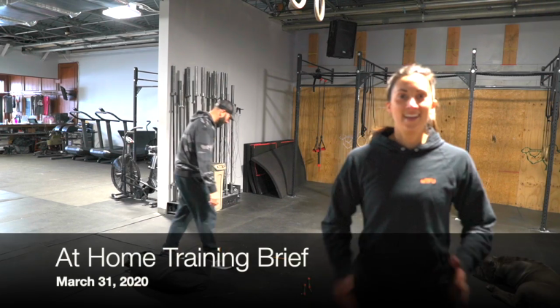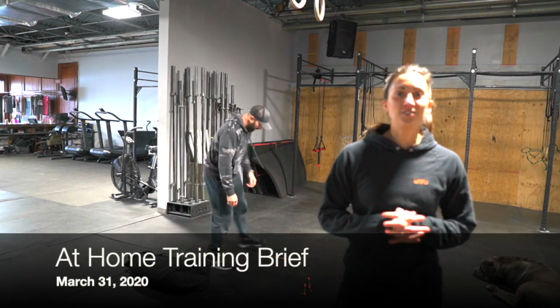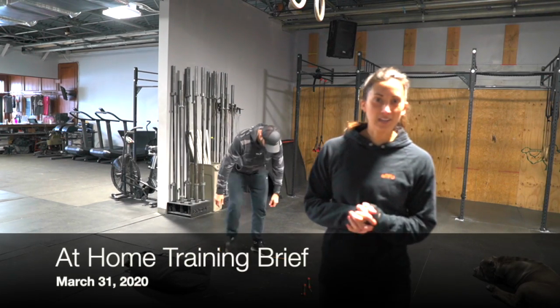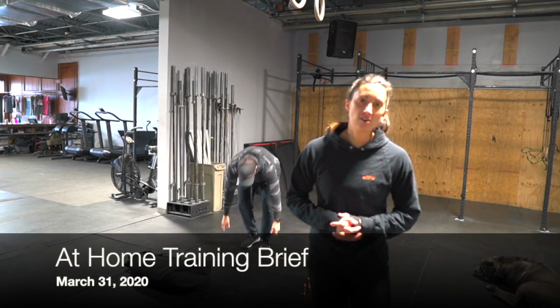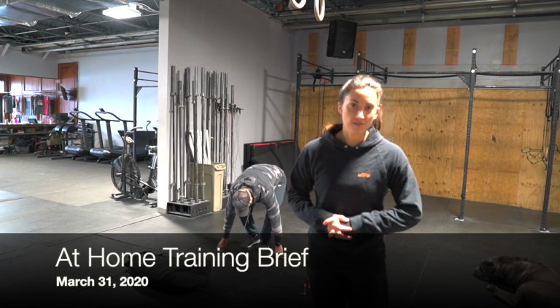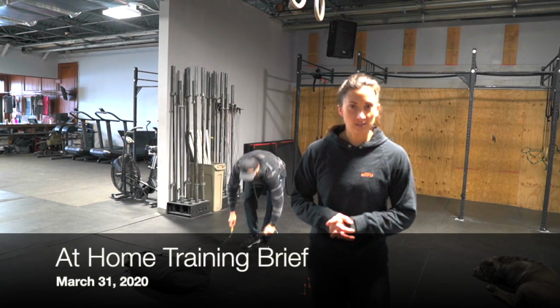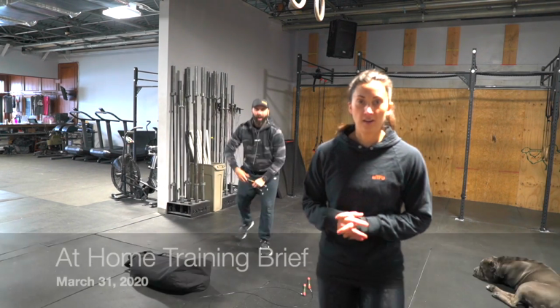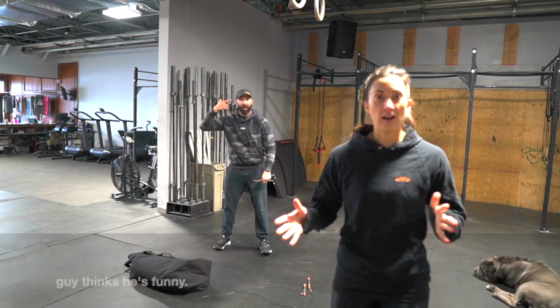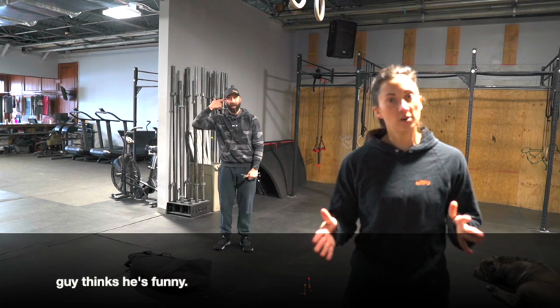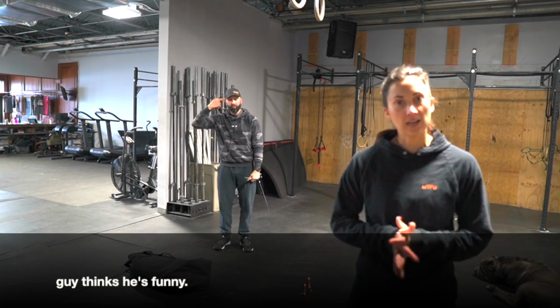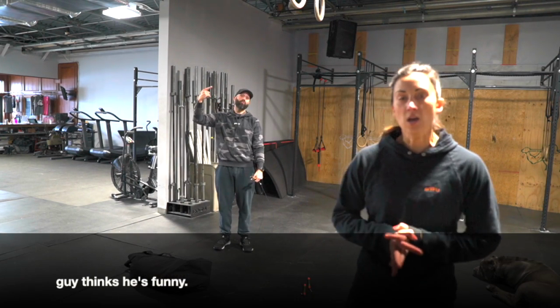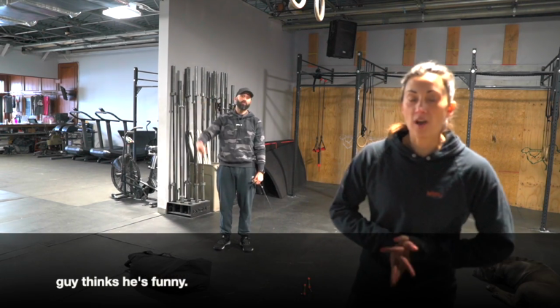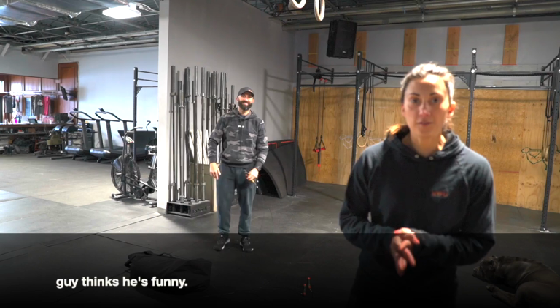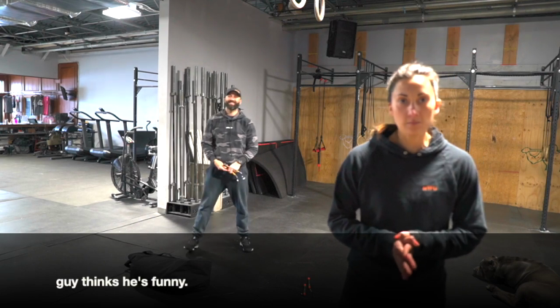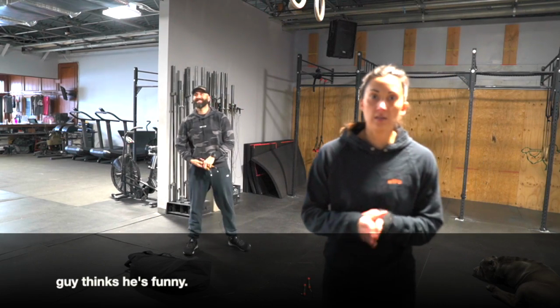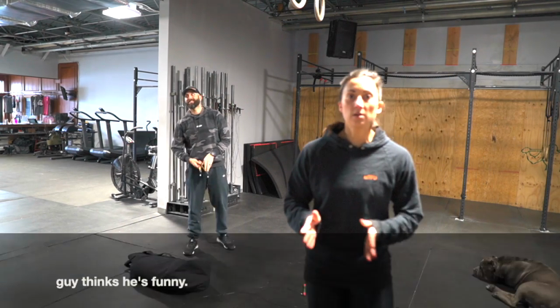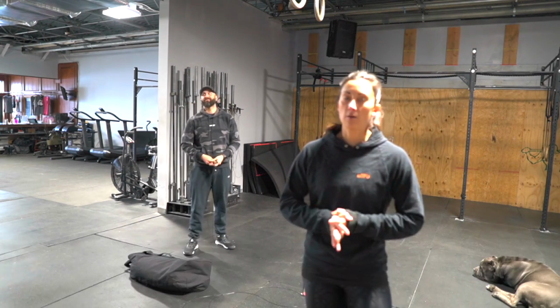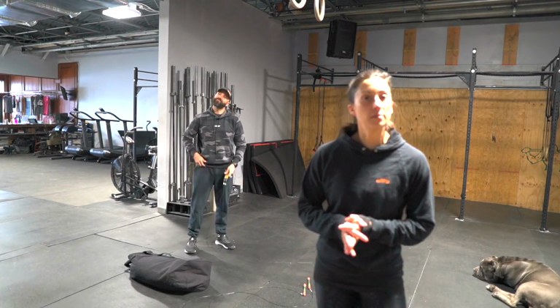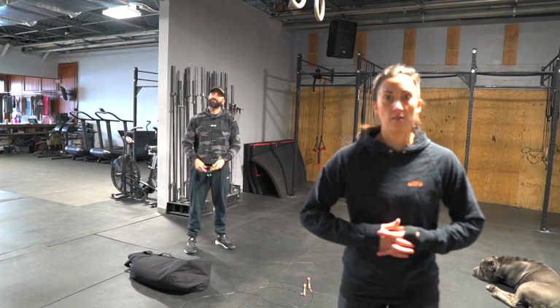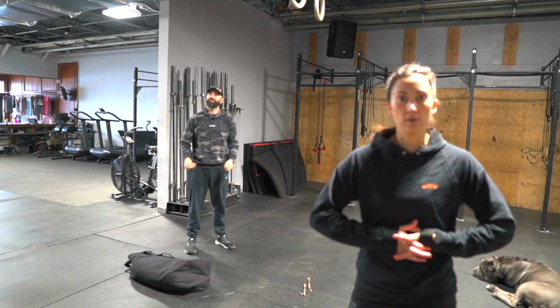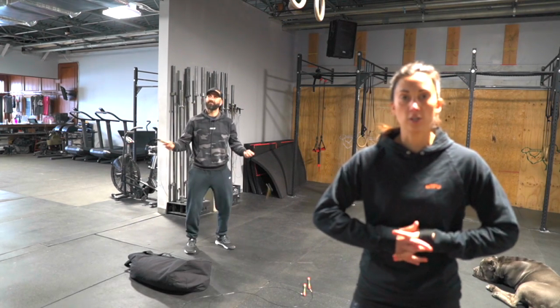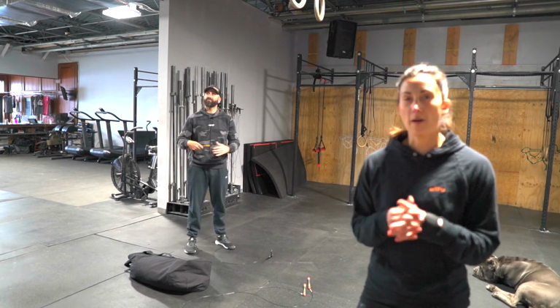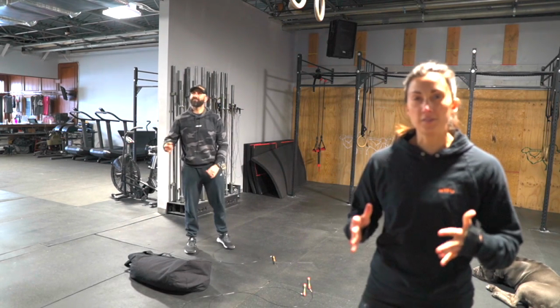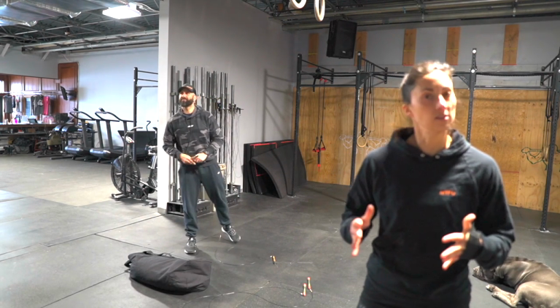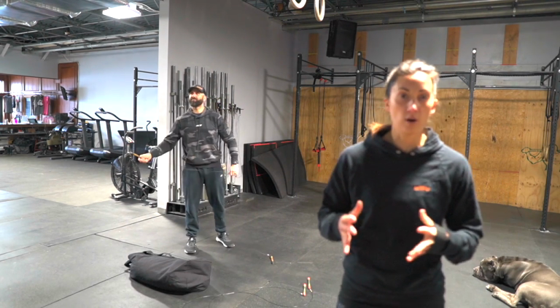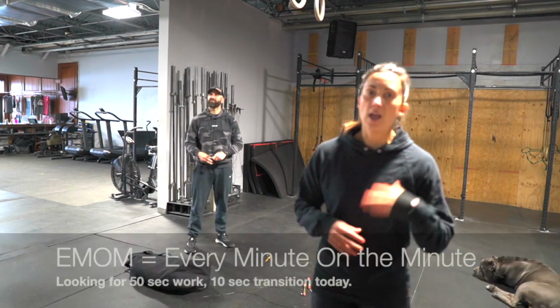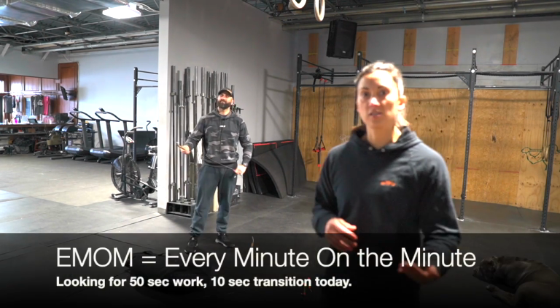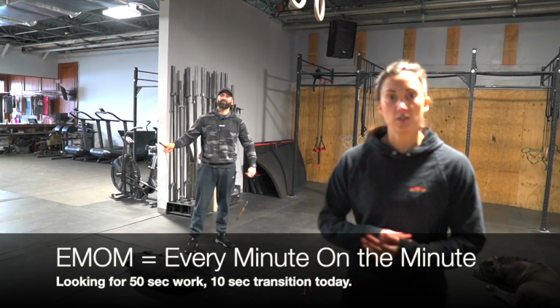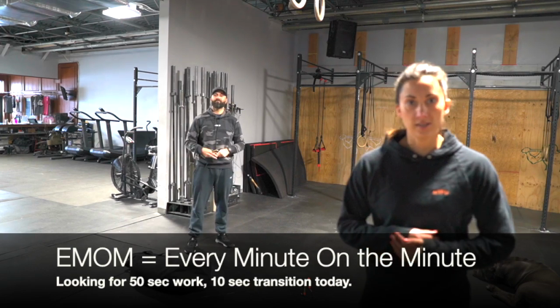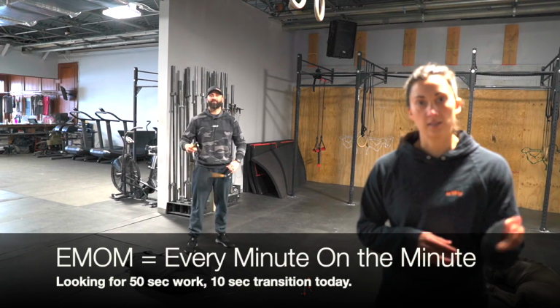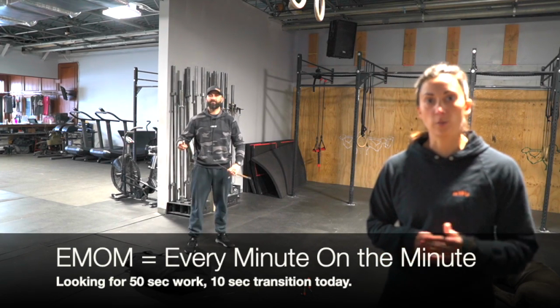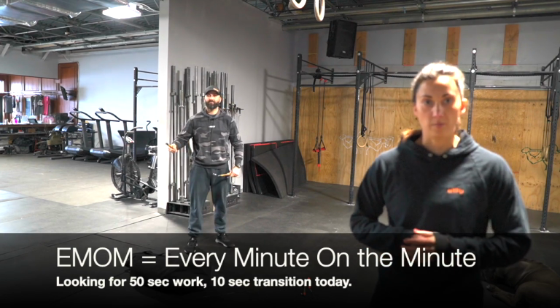Hey! Tuesday, March 31st, another at-home workout today. We've got a 15-minute EMOM, so every minute on the minute we're looking to do about 50 seconds of work and transition in the 10 seconds between movements.